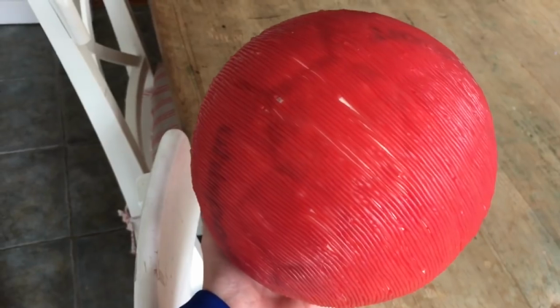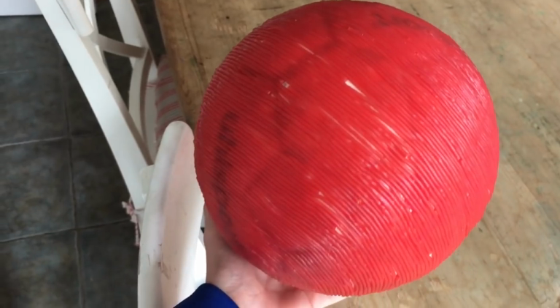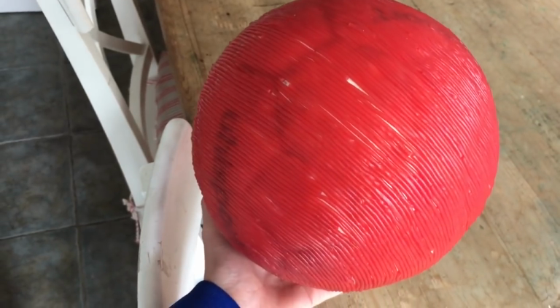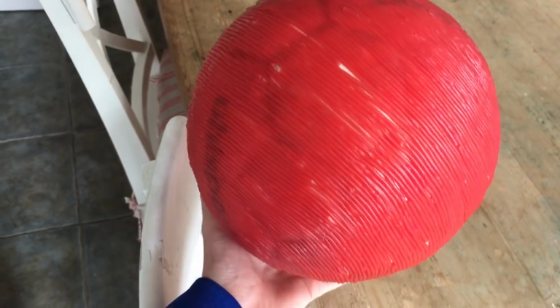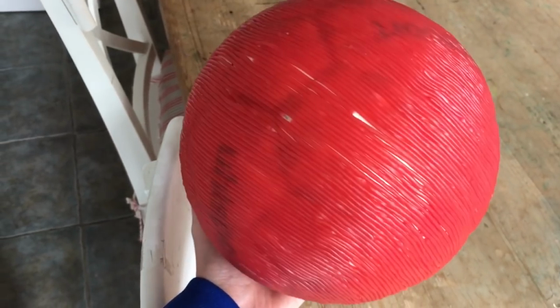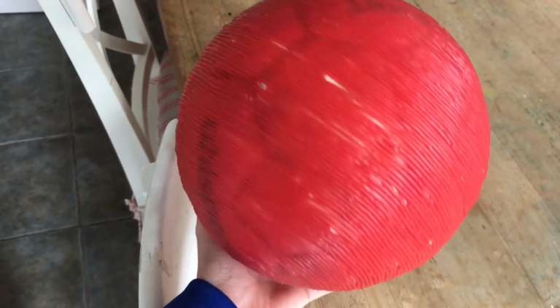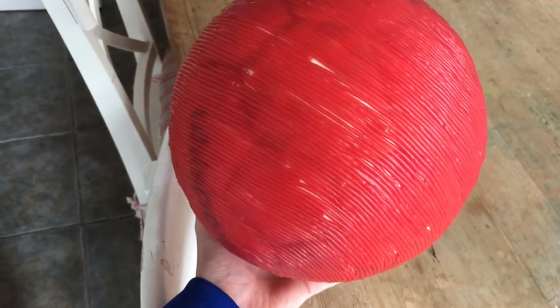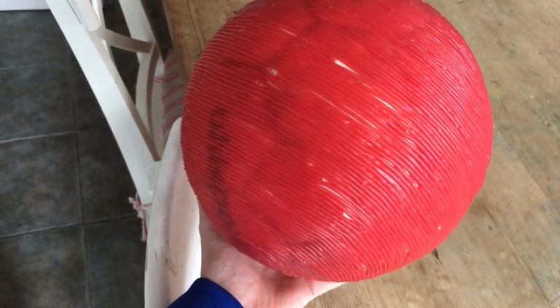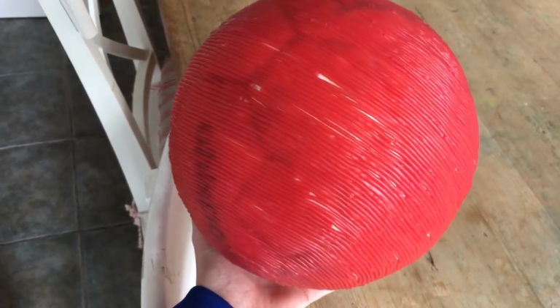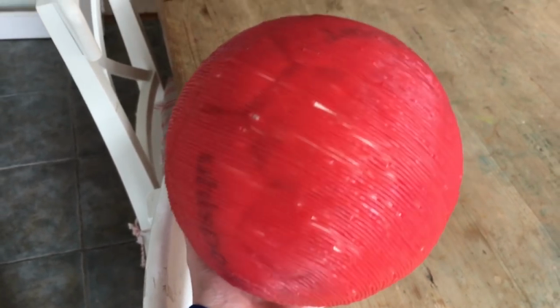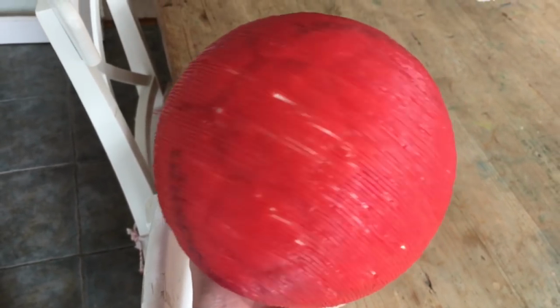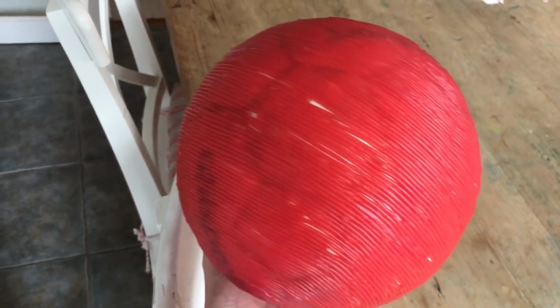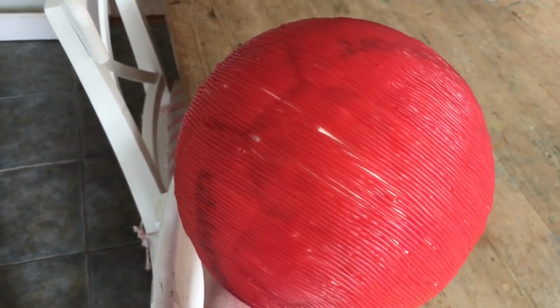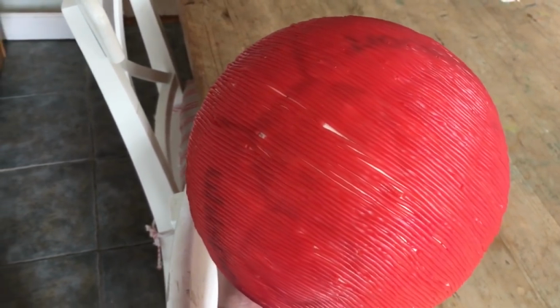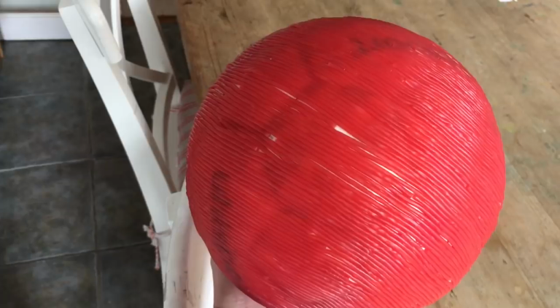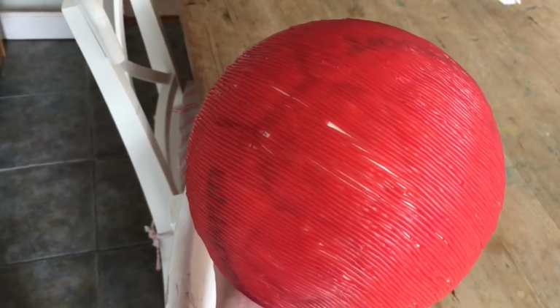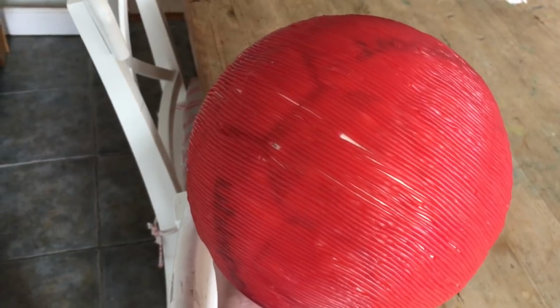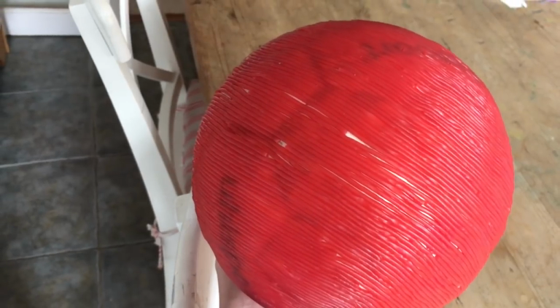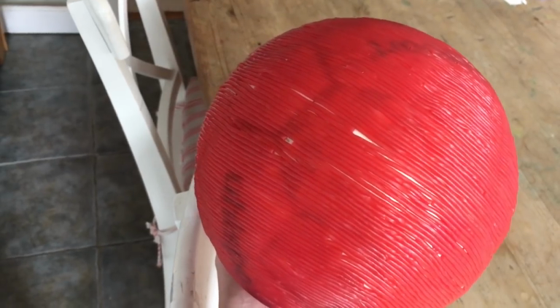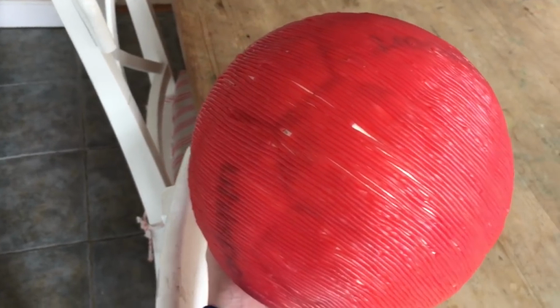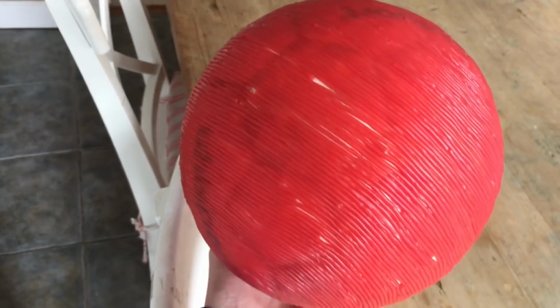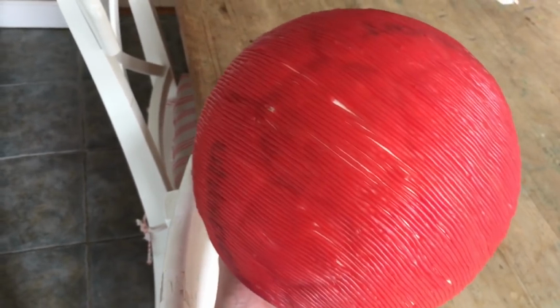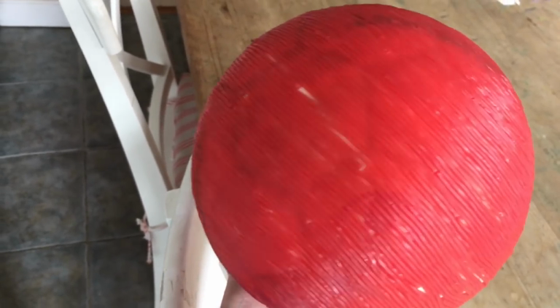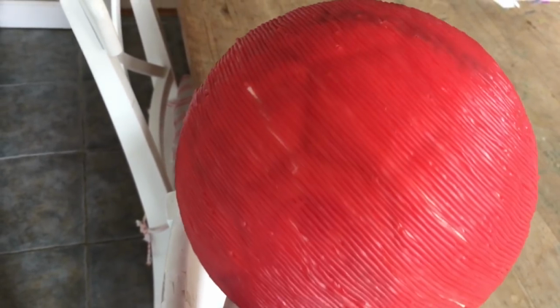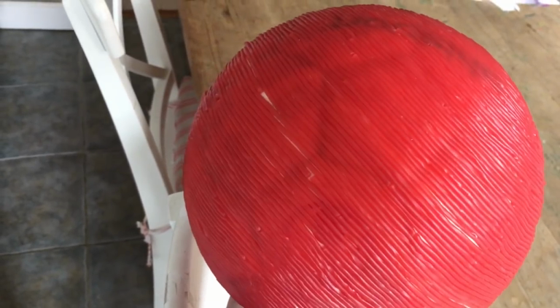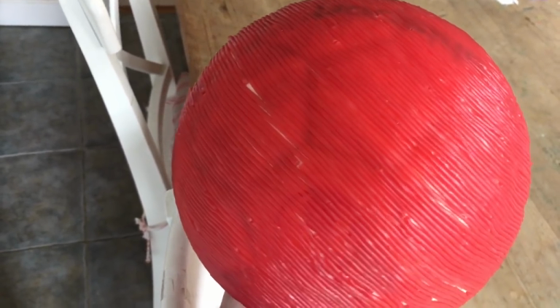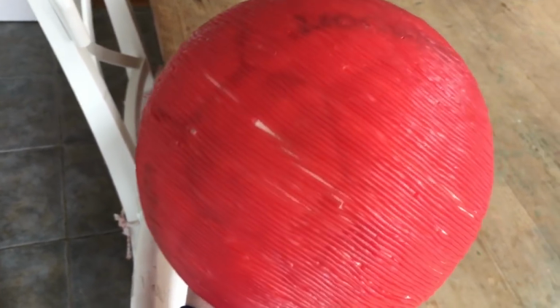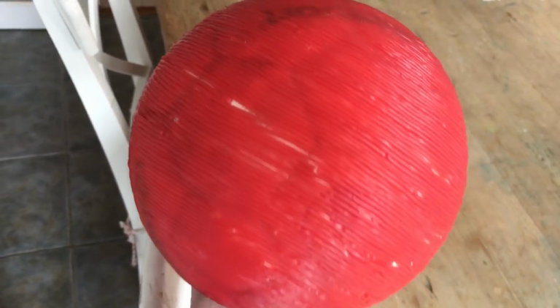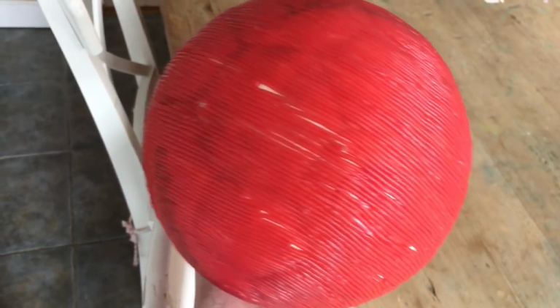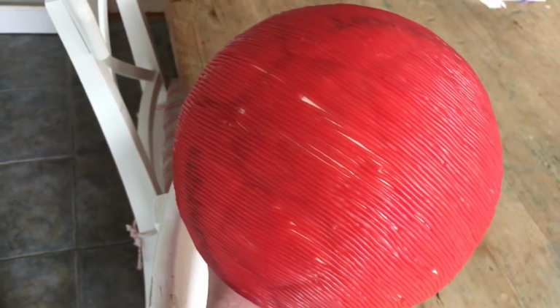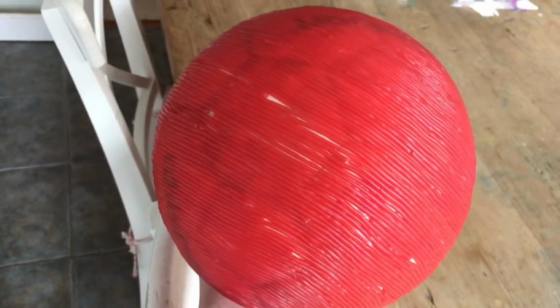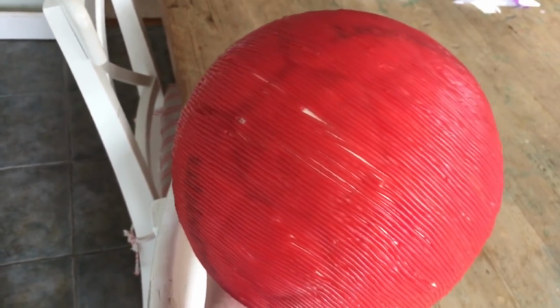Alright guys, hours later, we have completed the first ever Strawberry Lace Football. Now, time for some cinematics.